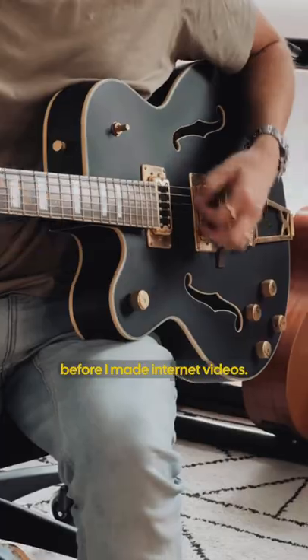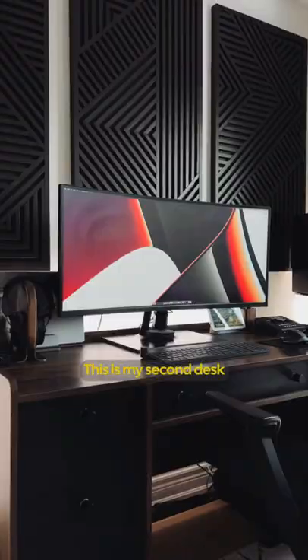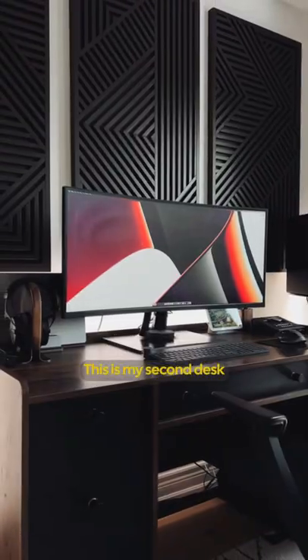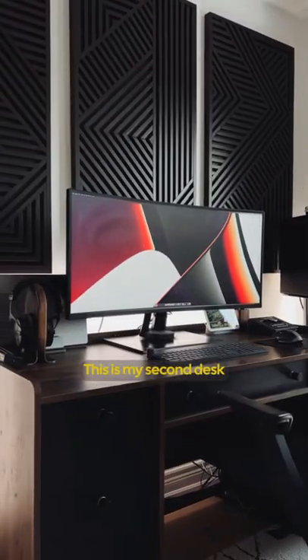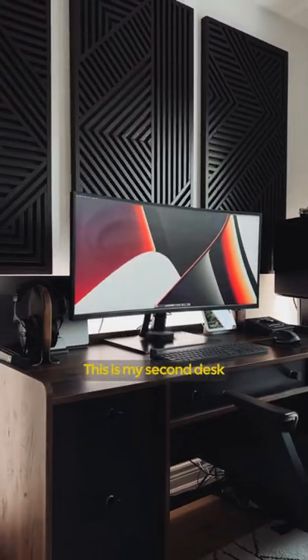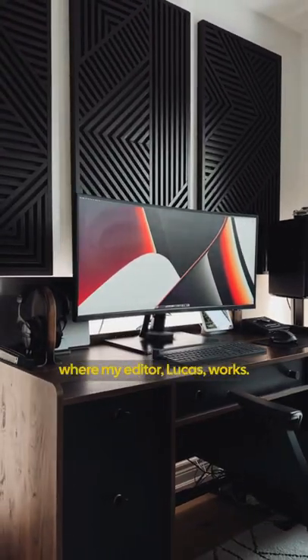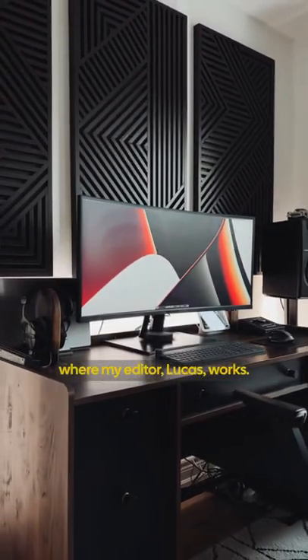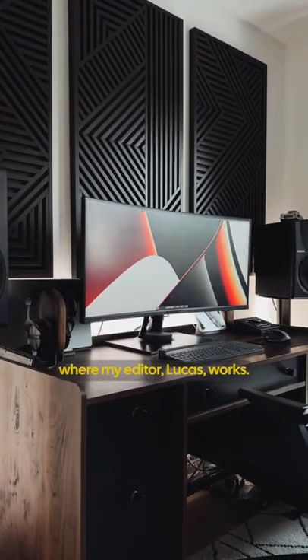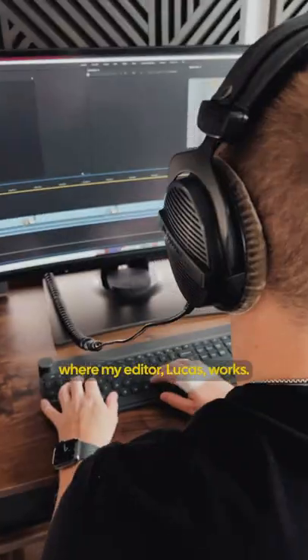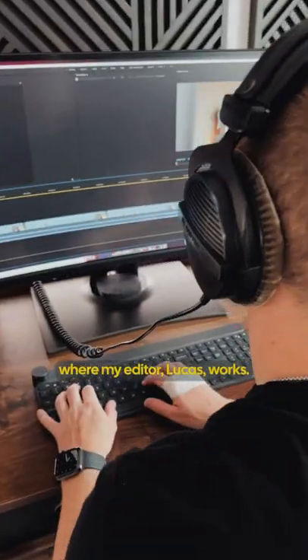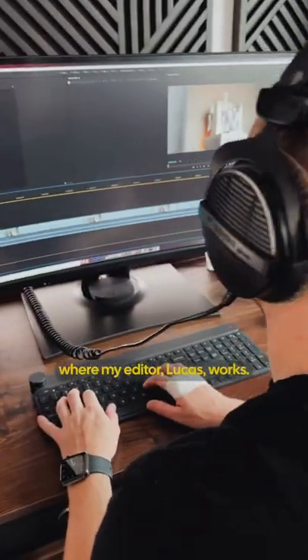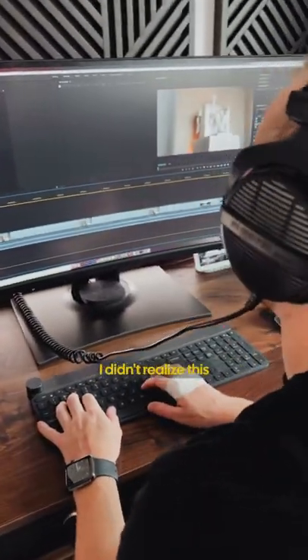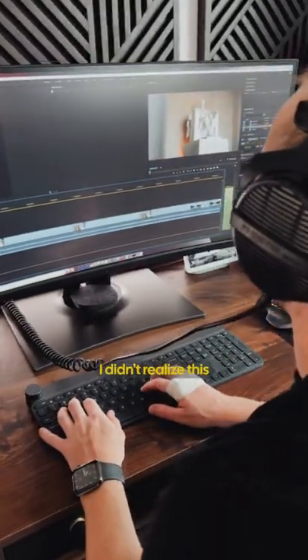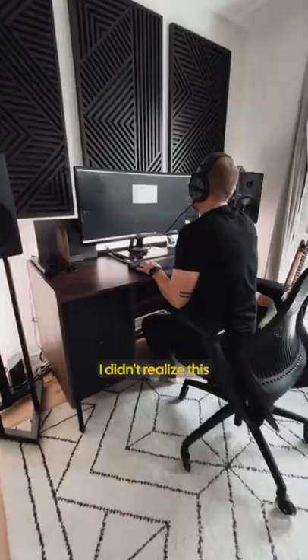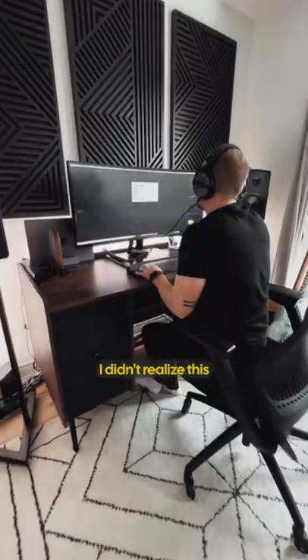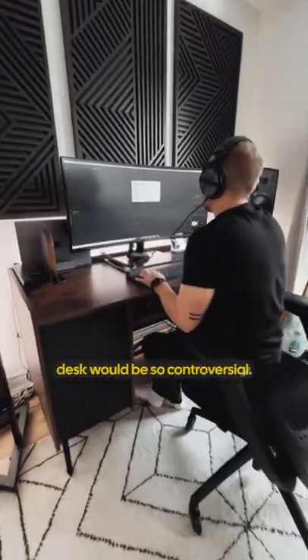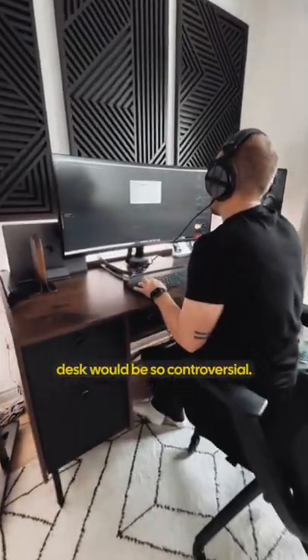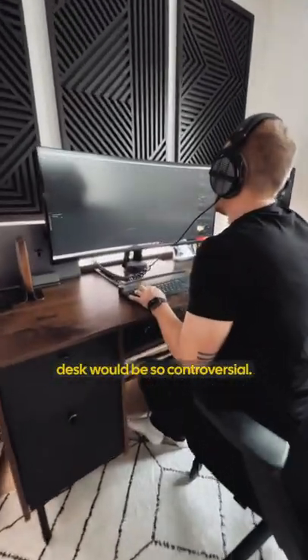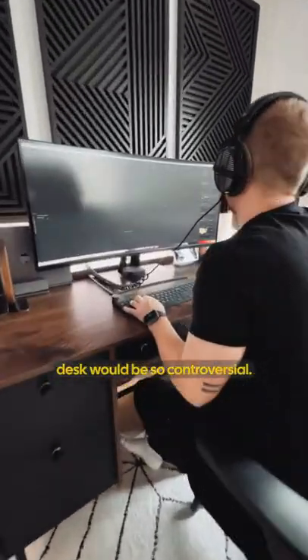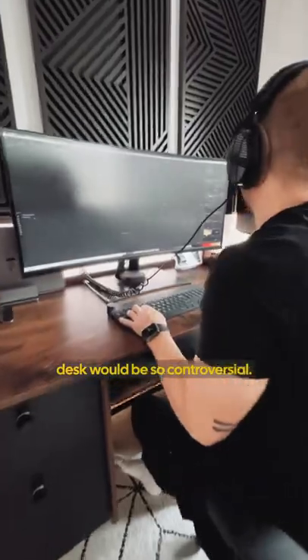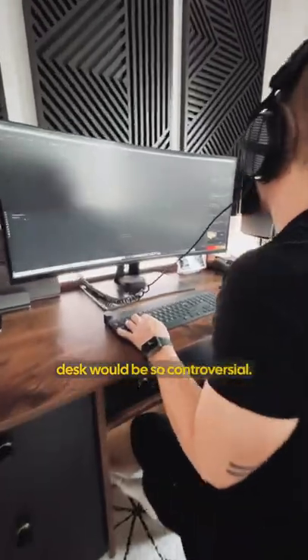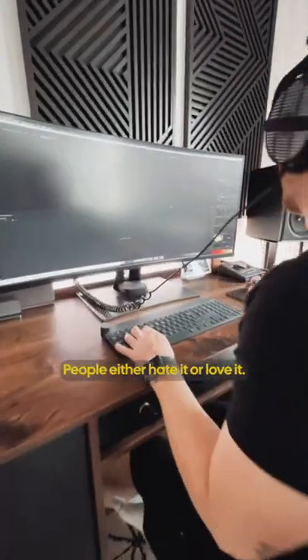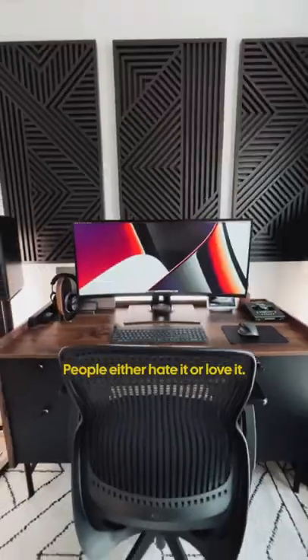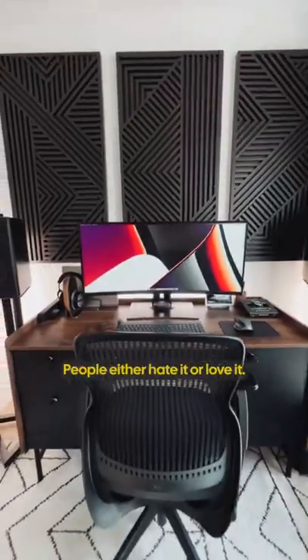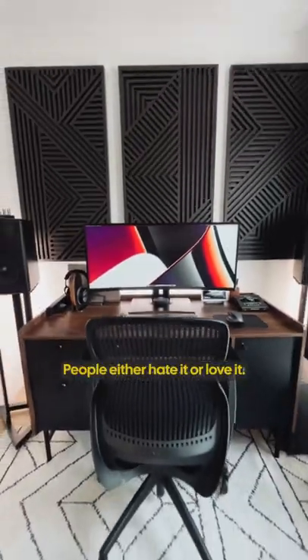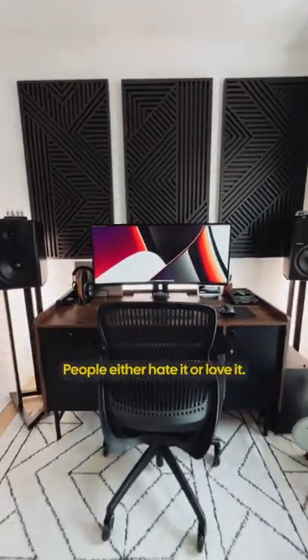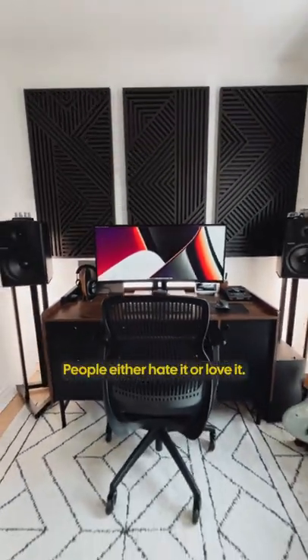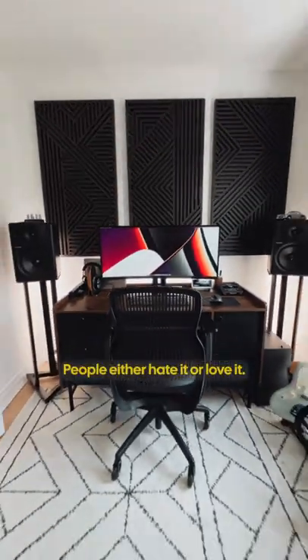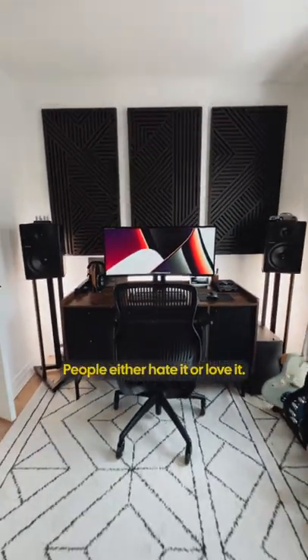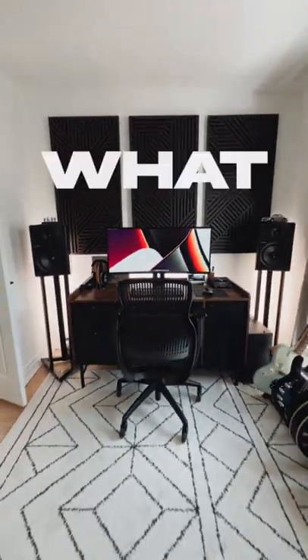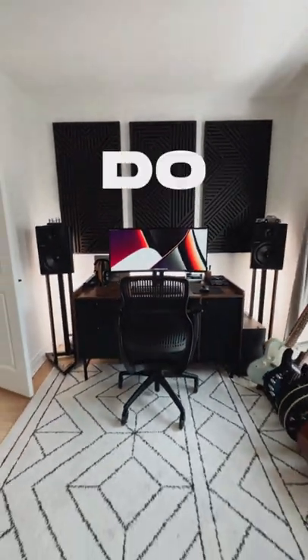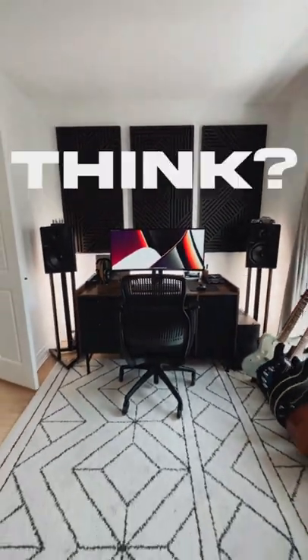This is my second desk where my editor Lucas works. I didn't realize this desk would be so controversial — people either hate it or love it. What do you think?